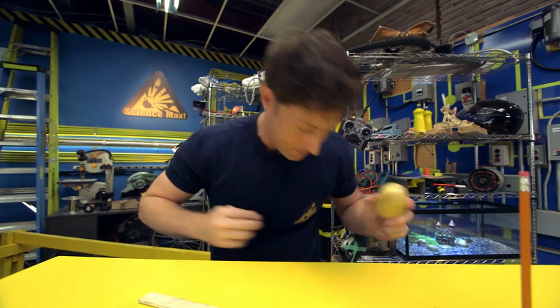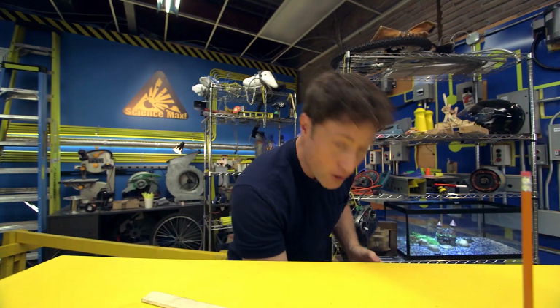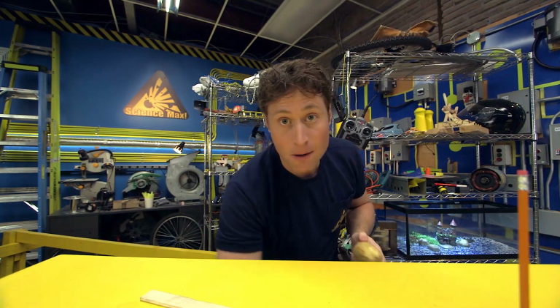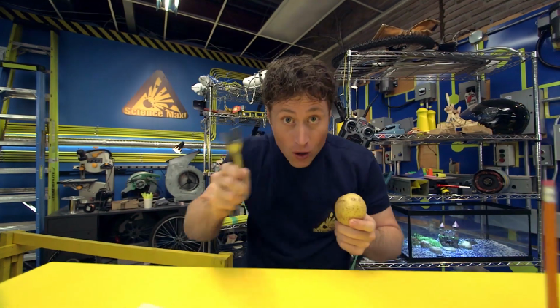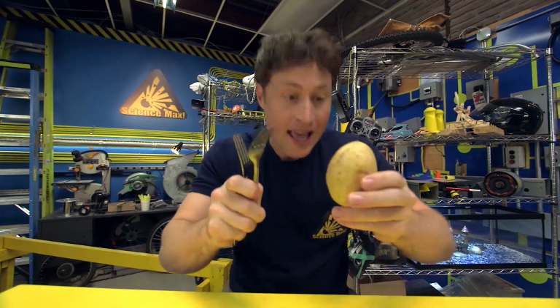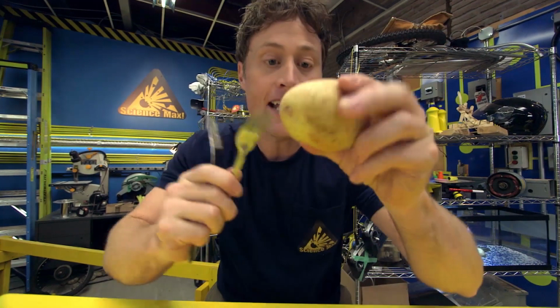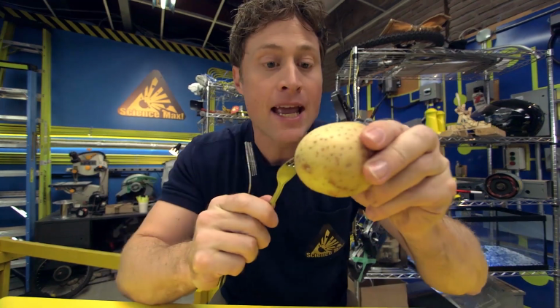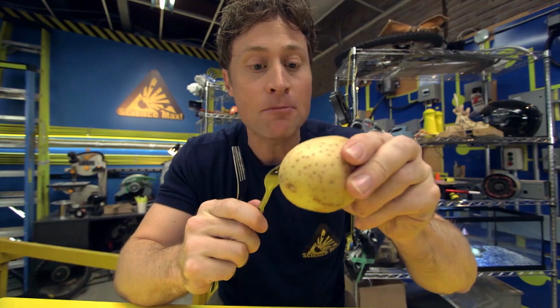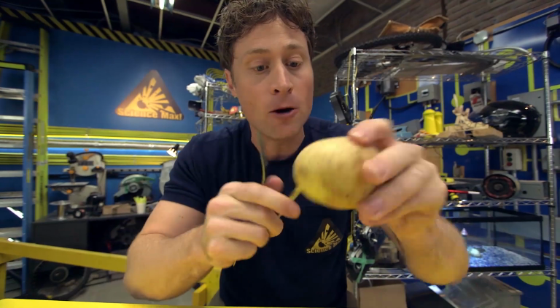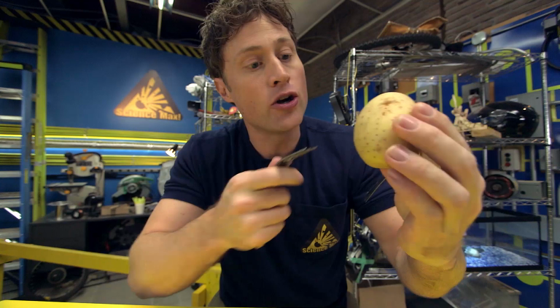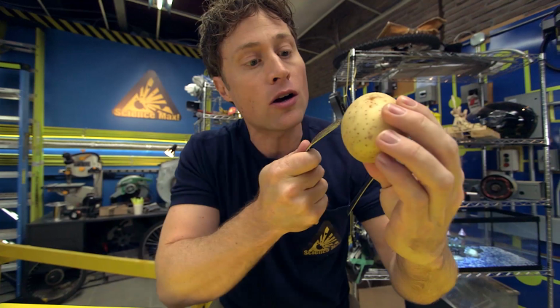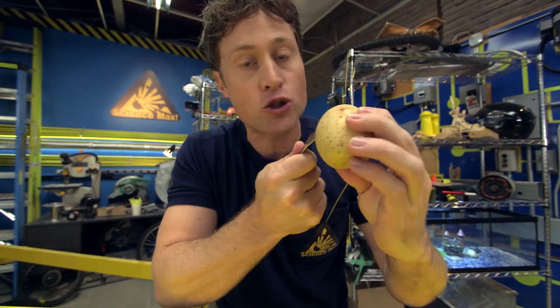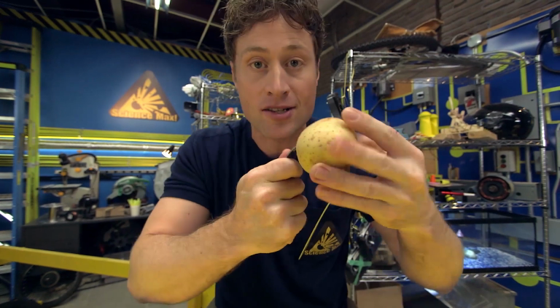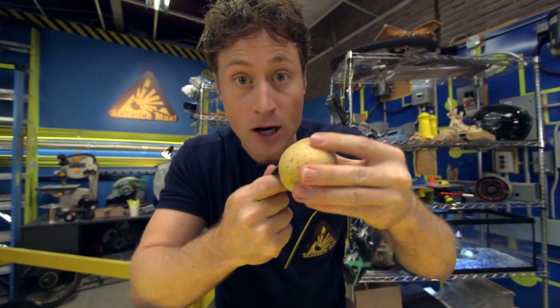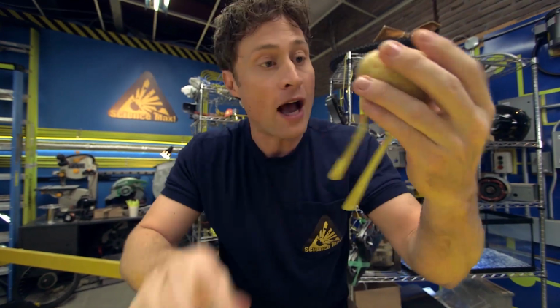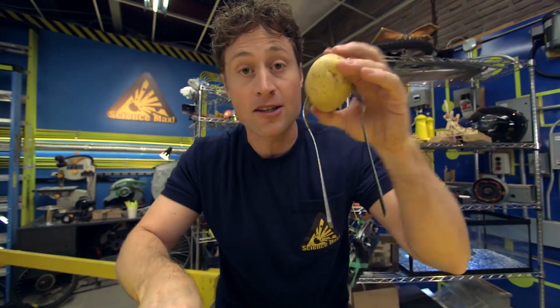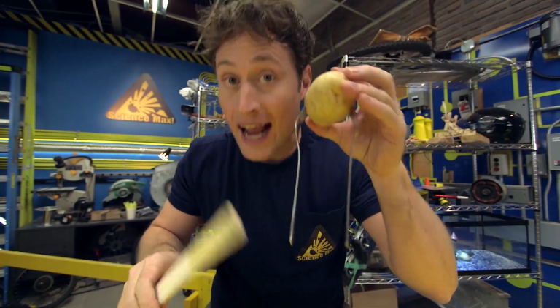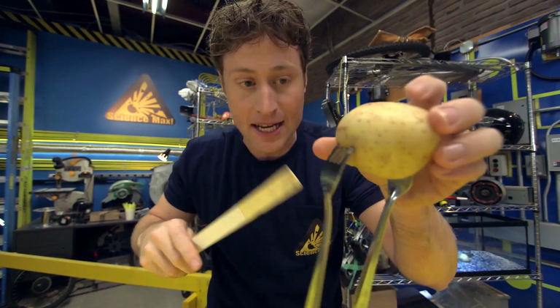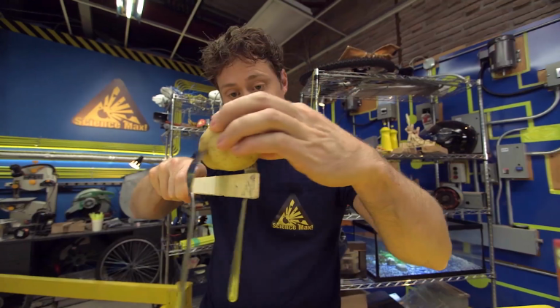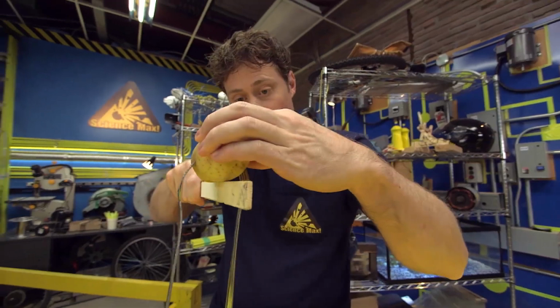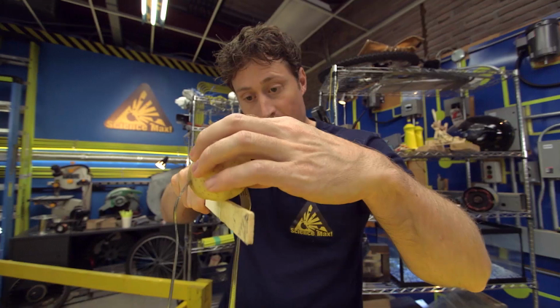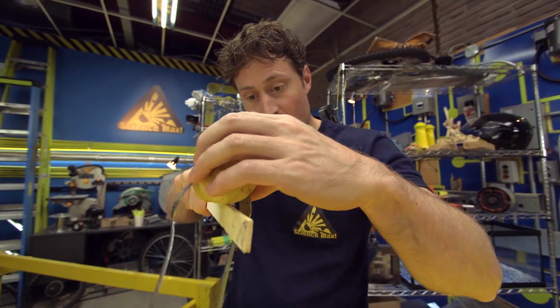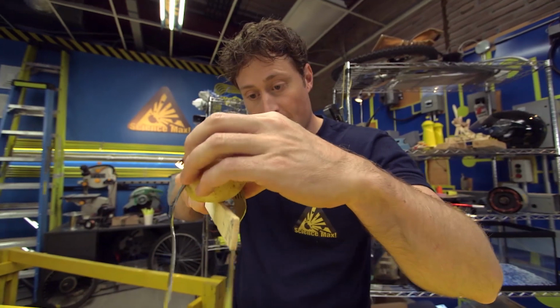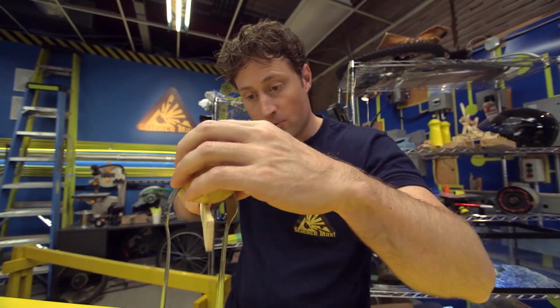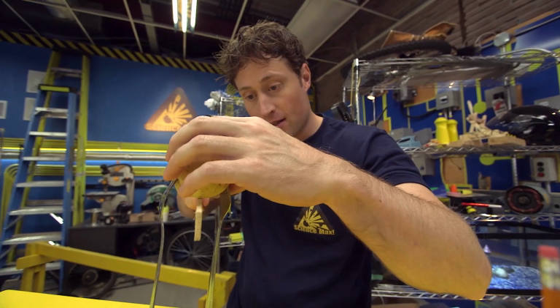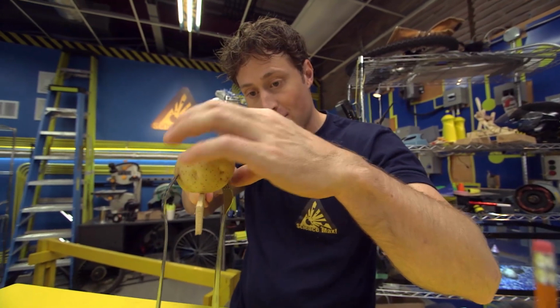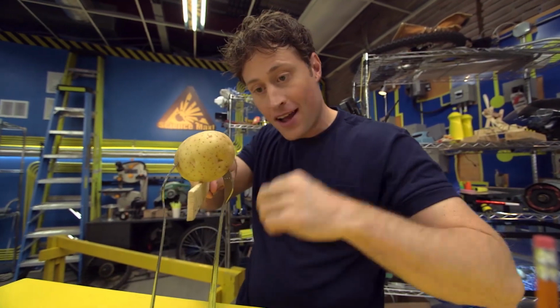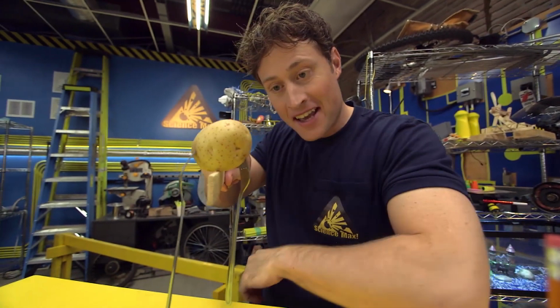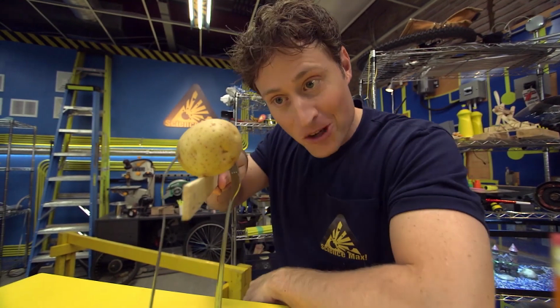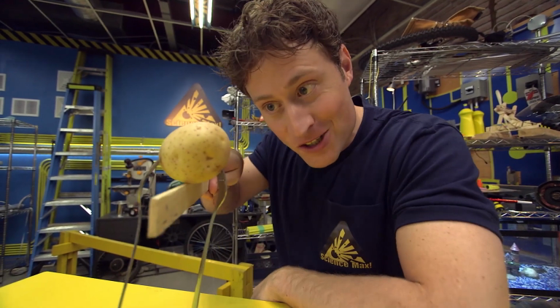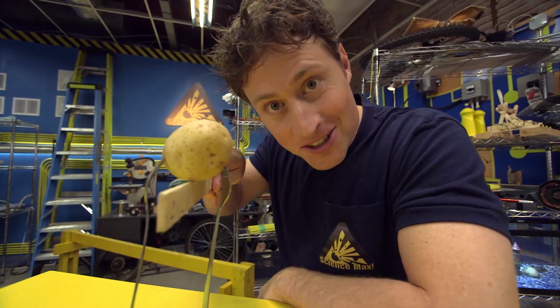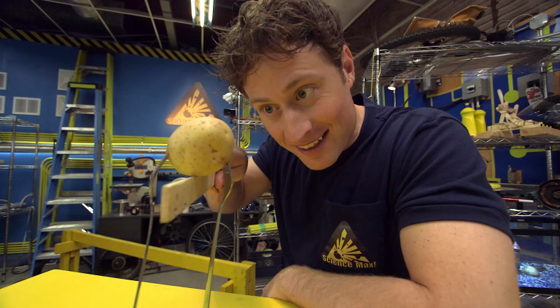But if you take some forks and stick them into the potato, you're no longer just trying to balance the potato — you have to balance the forks and the potato. And it gives it a very different center of gravity, which makes it a little bit easier to find and a little bit easier to balance.